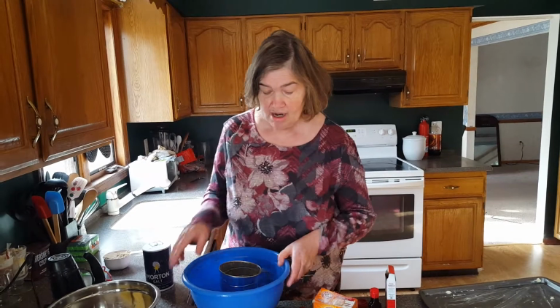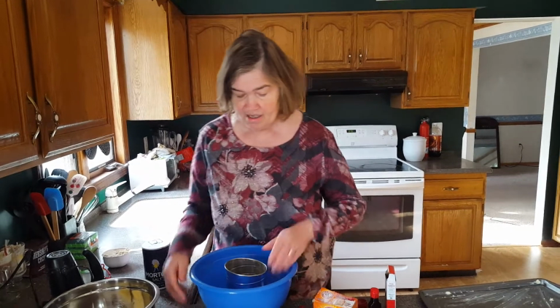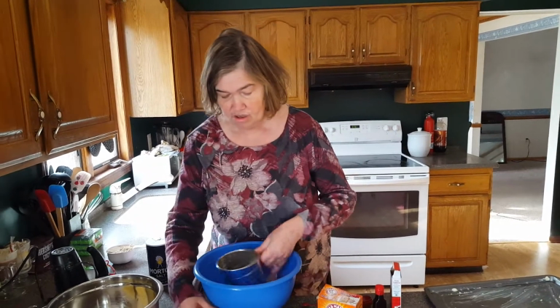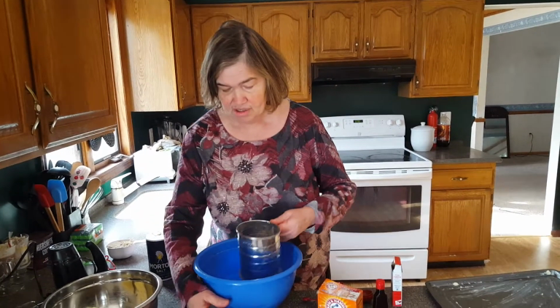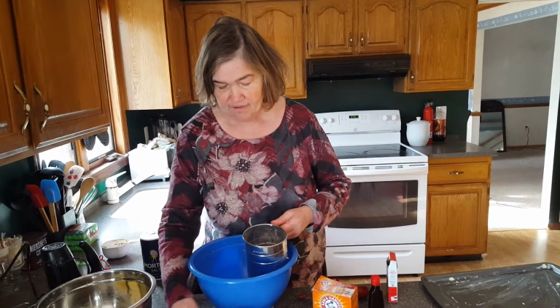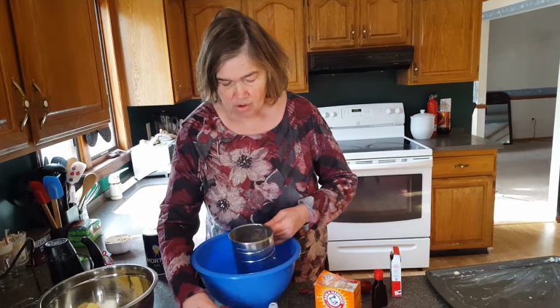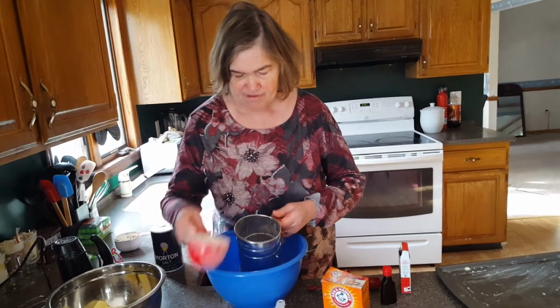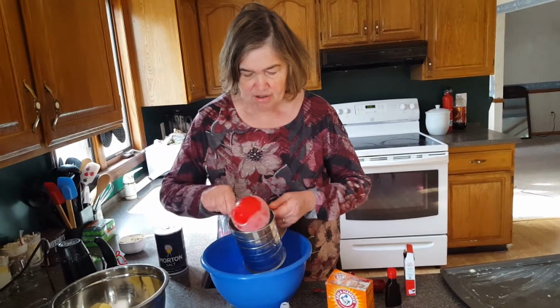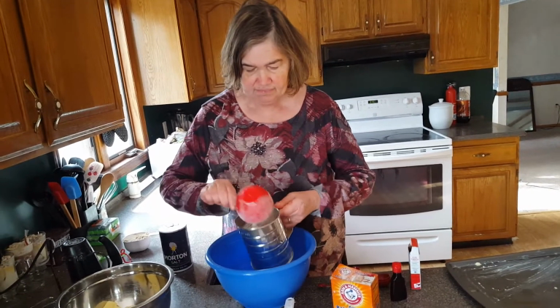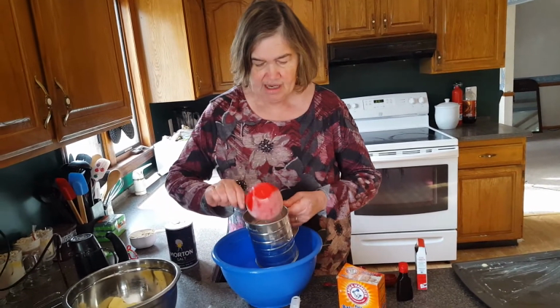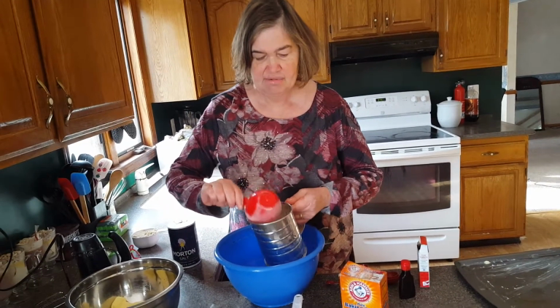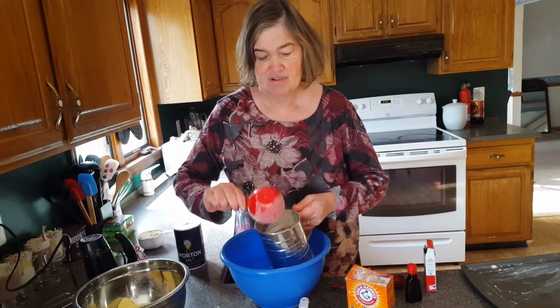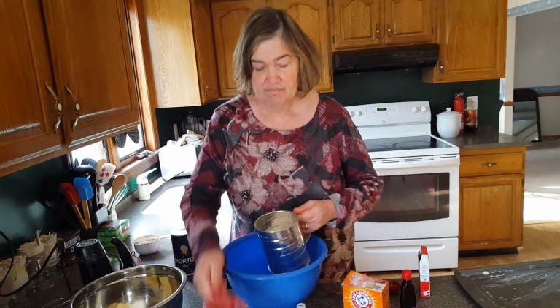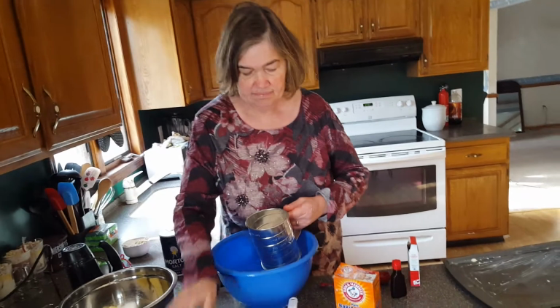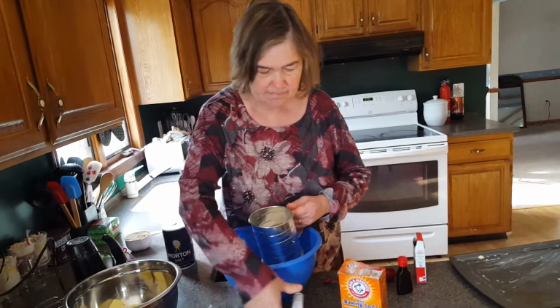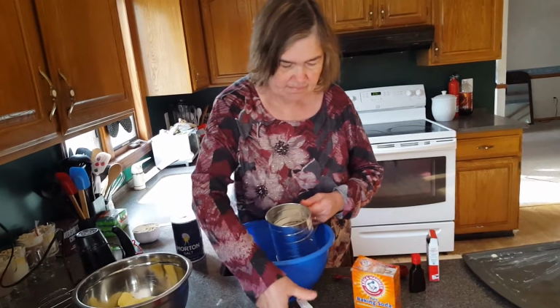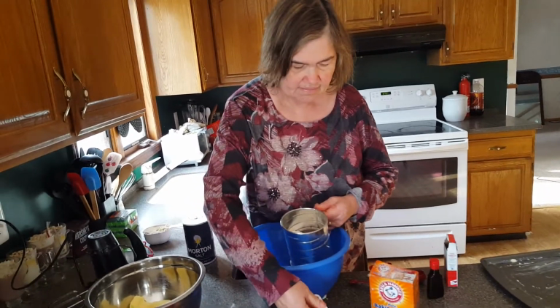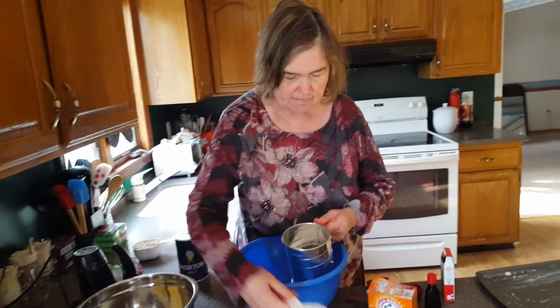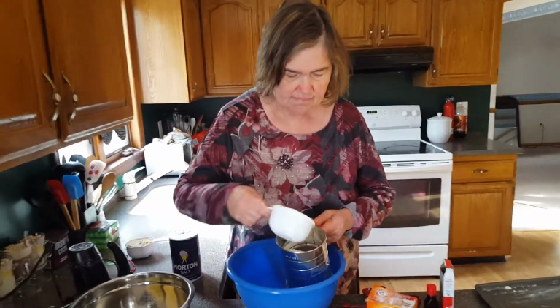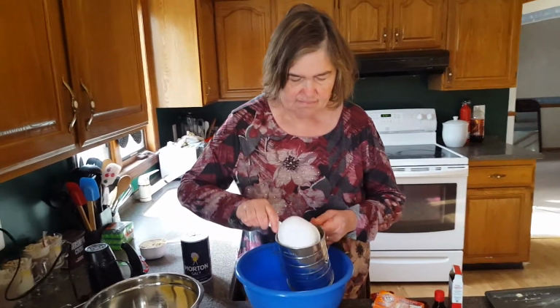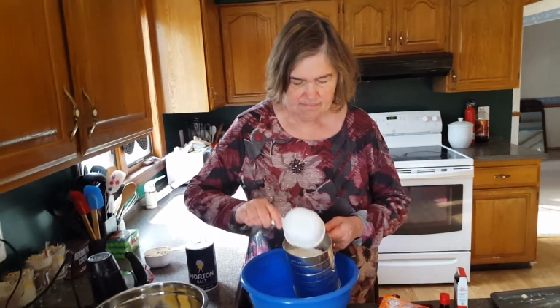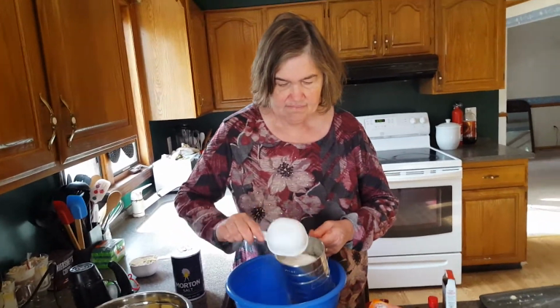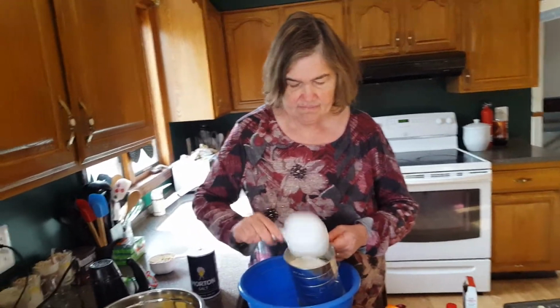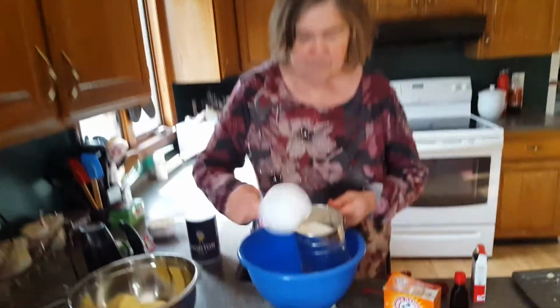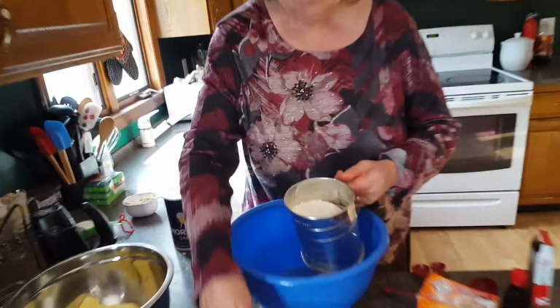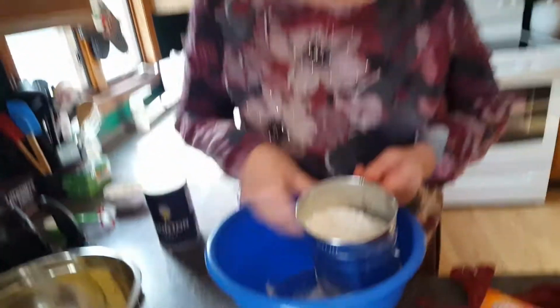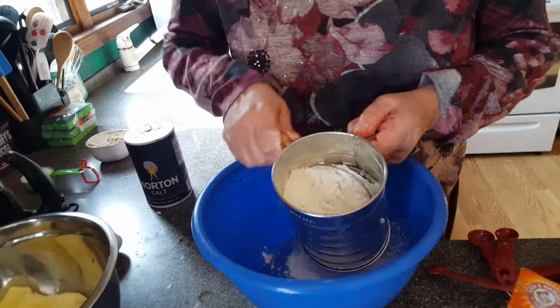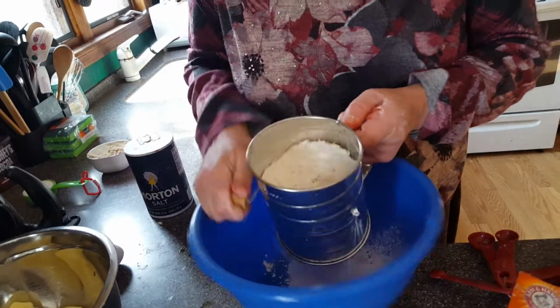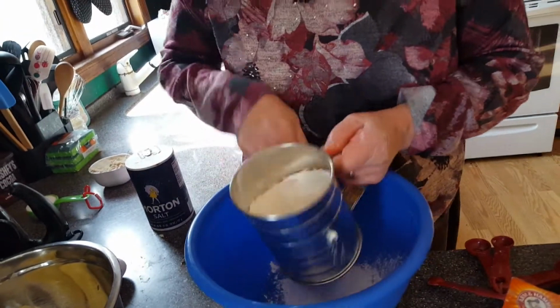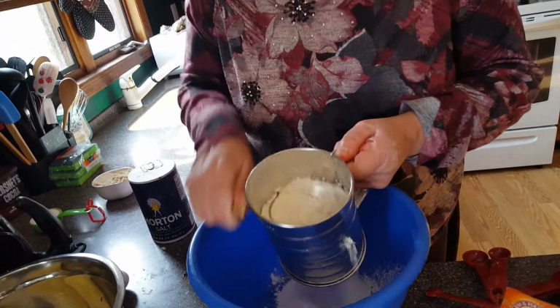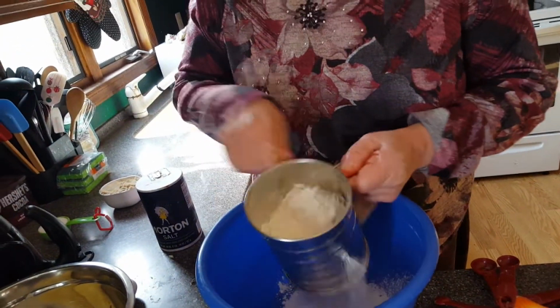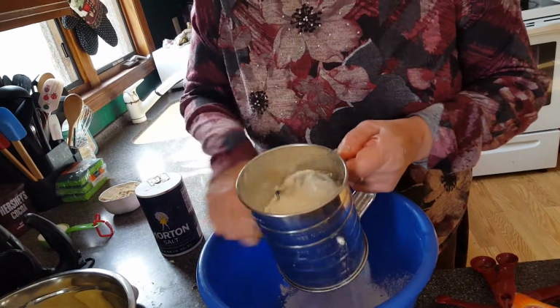I'm adding in two cups of all-purpose flour — it has to be sifted. Sifting makes the cookies supposedly very light and fluffy.